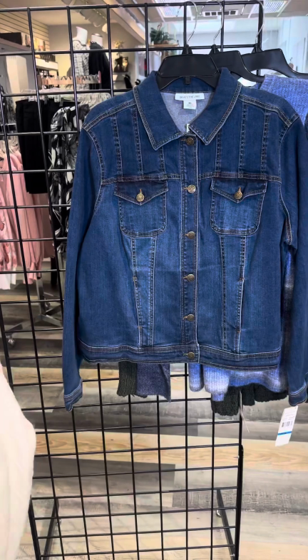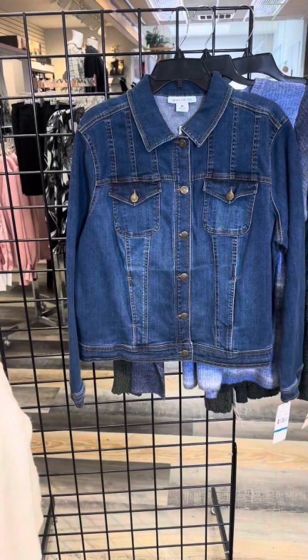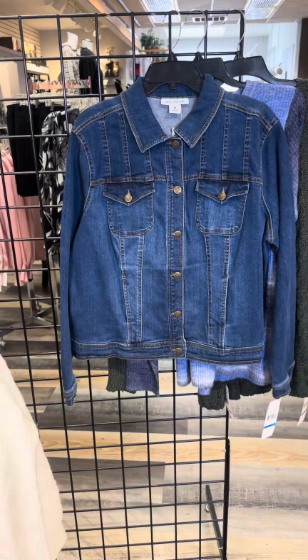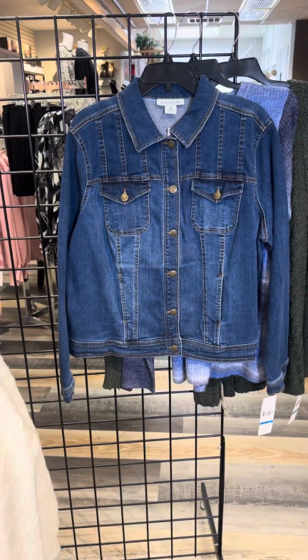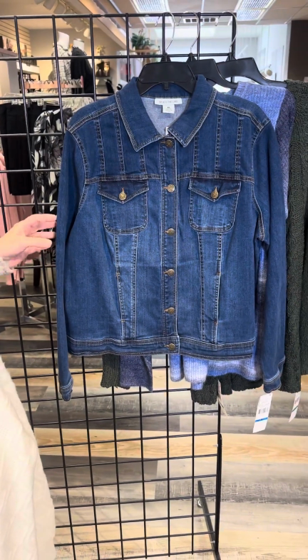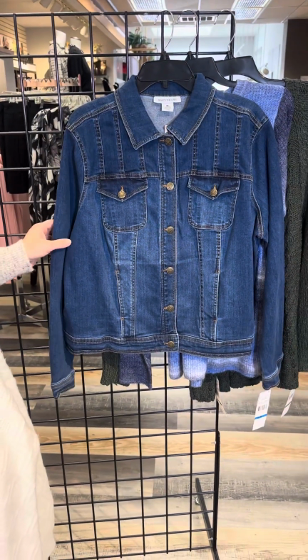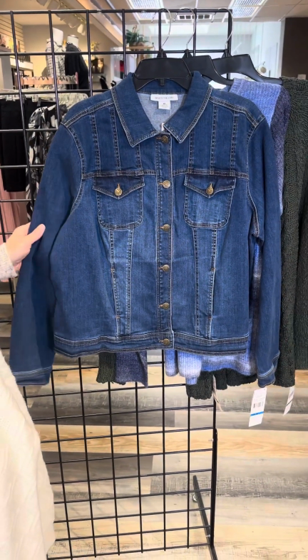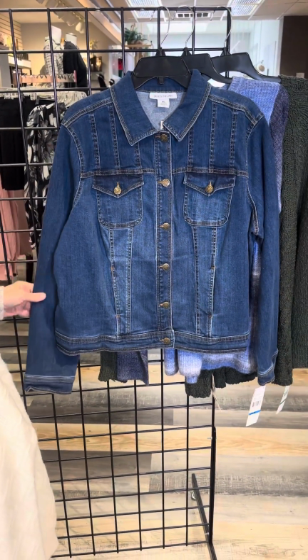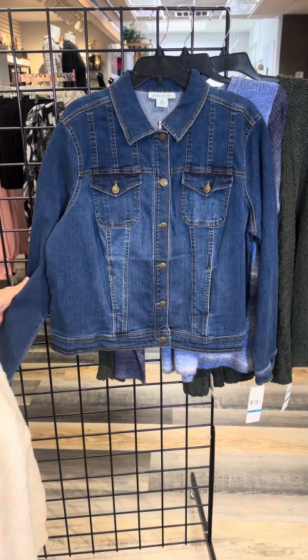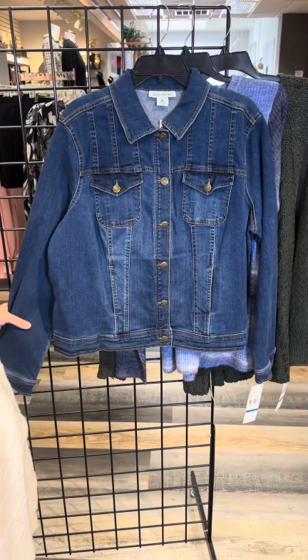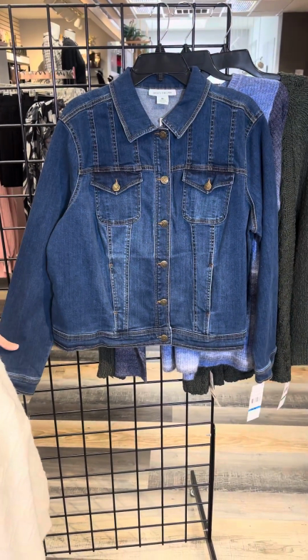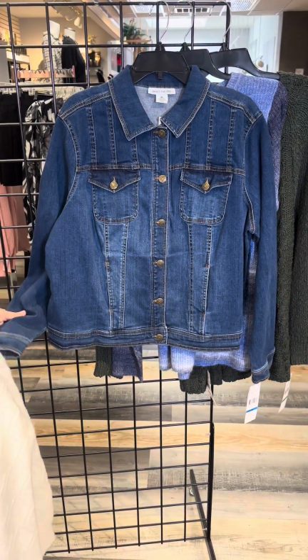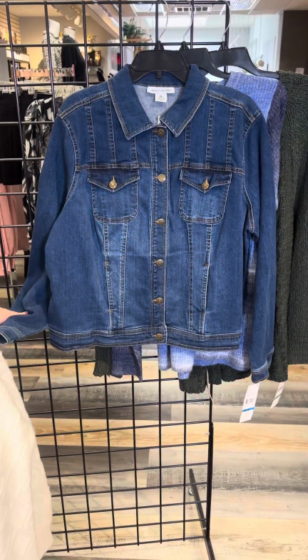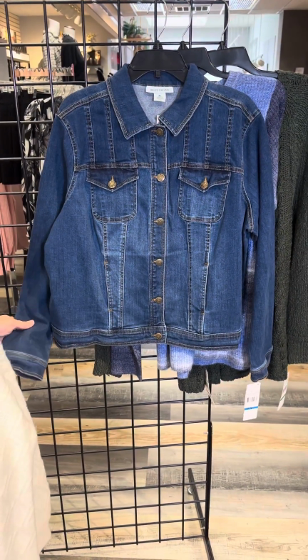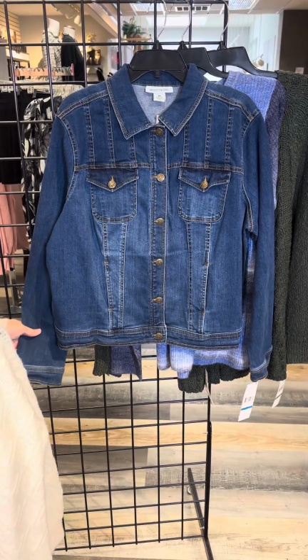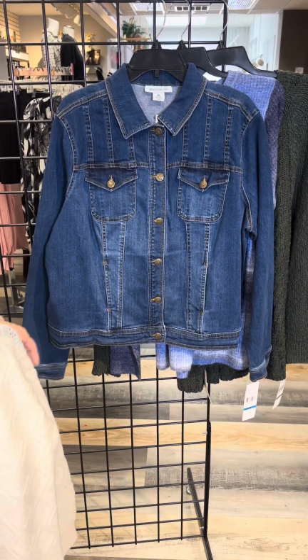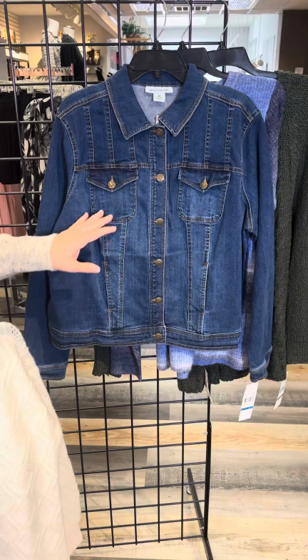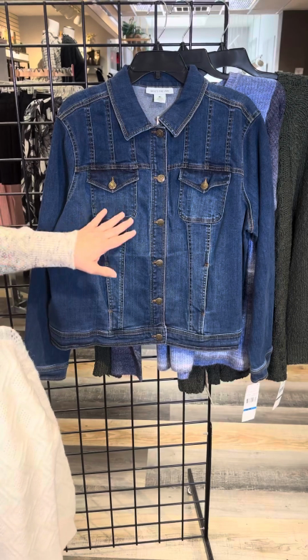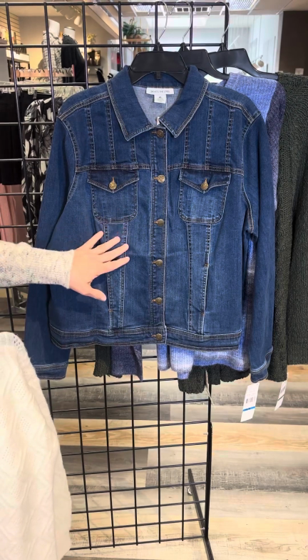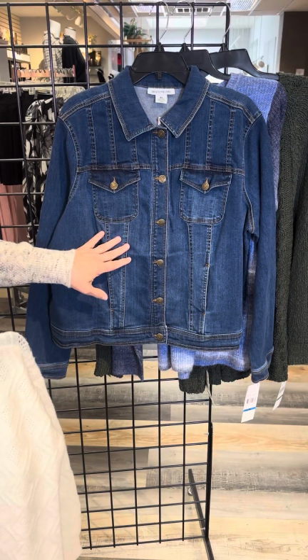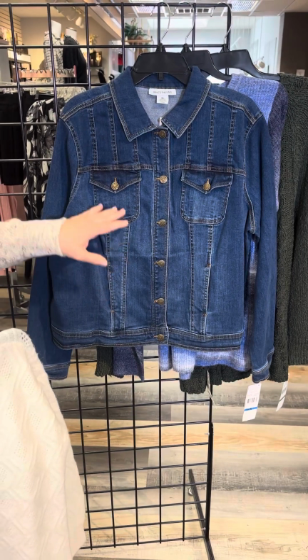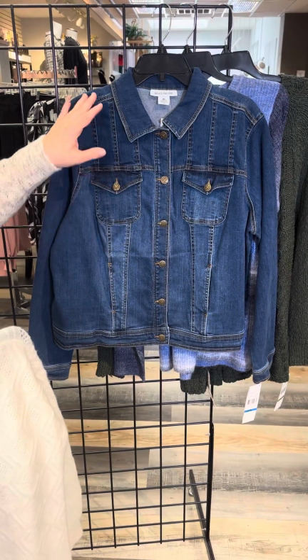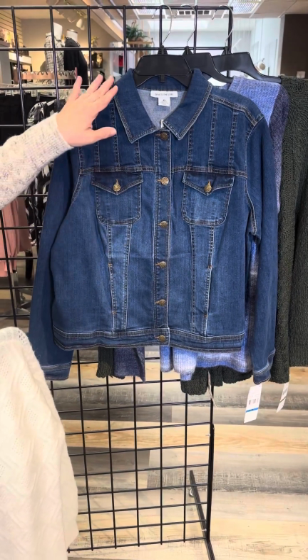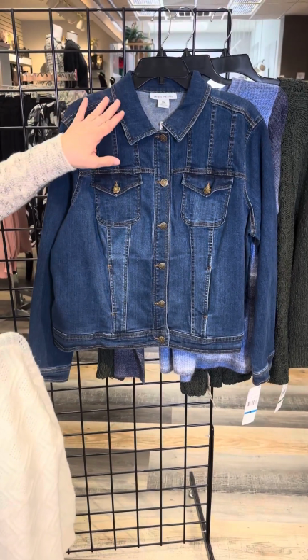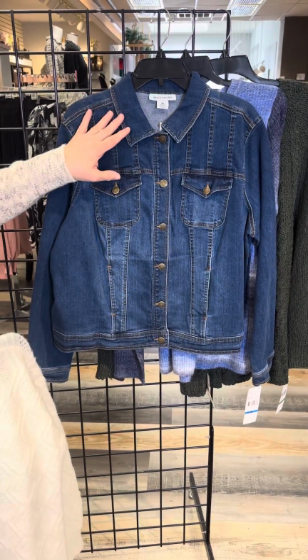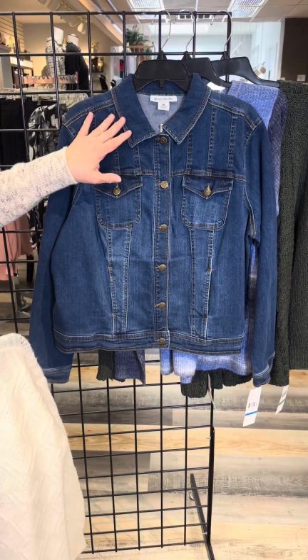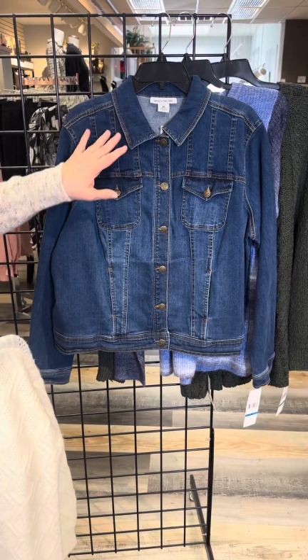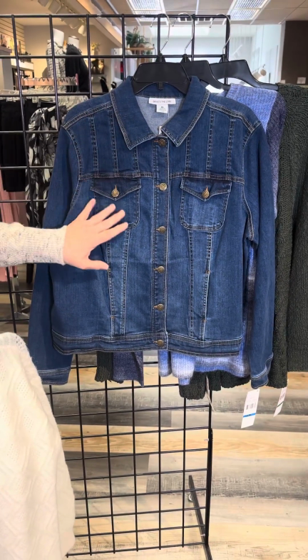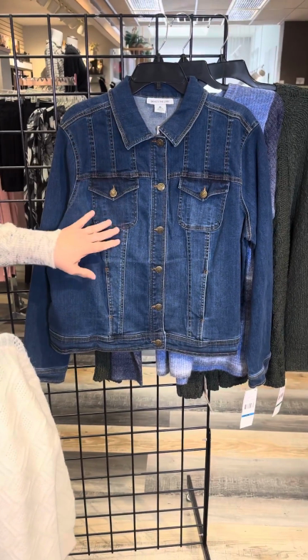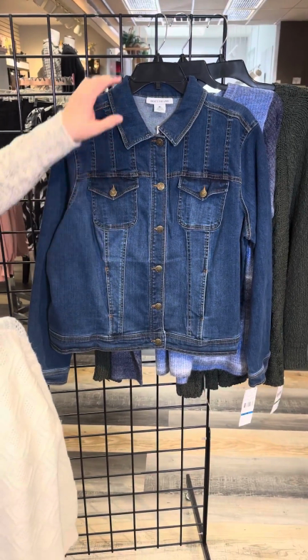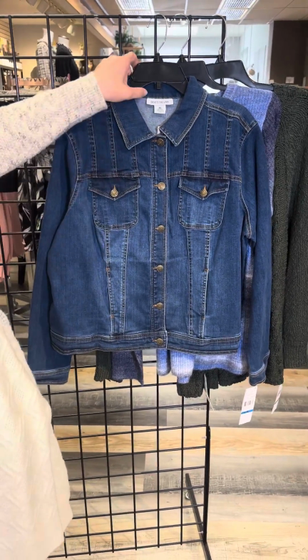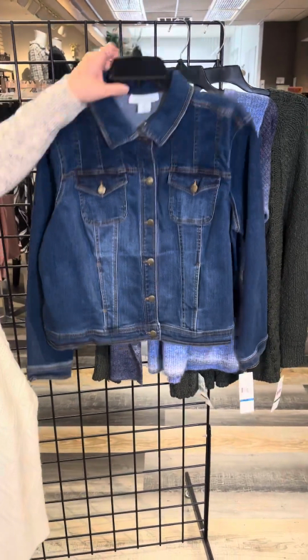This is a reorder from Sky's the Limit — their best-selling jean jacket. You've got a little bit of distressing and prominent stitching. Really a great style.